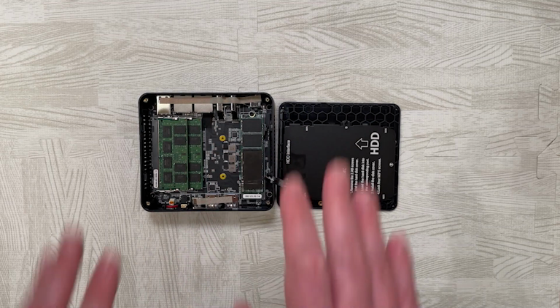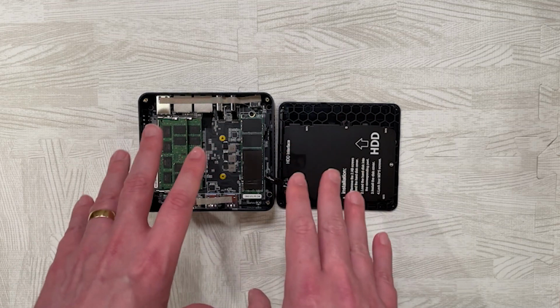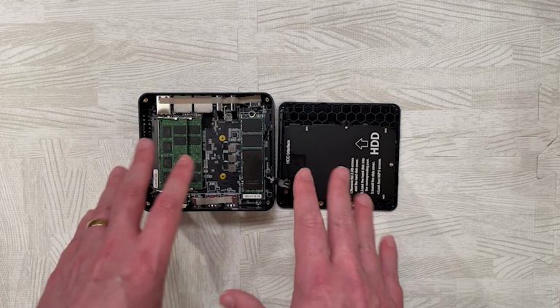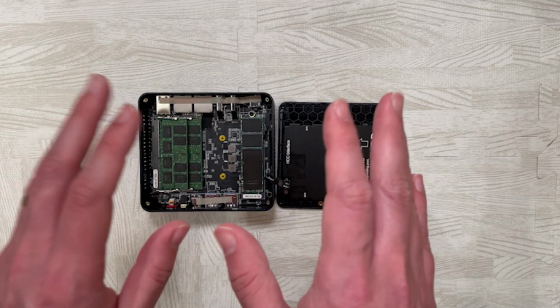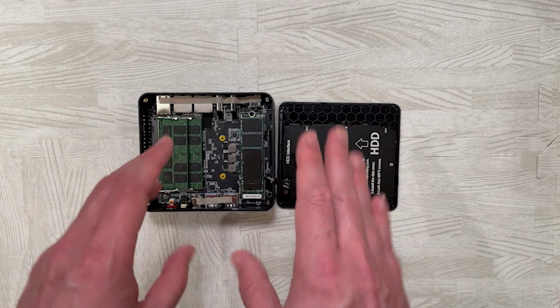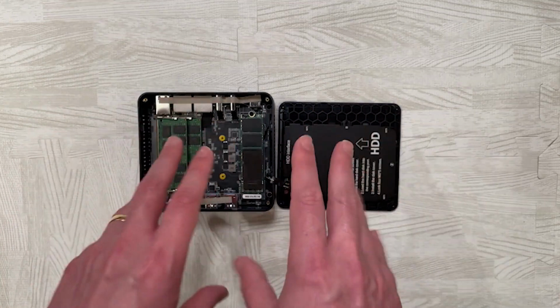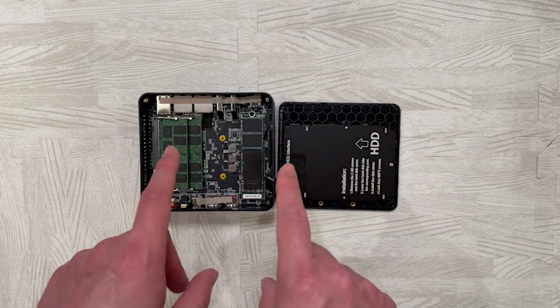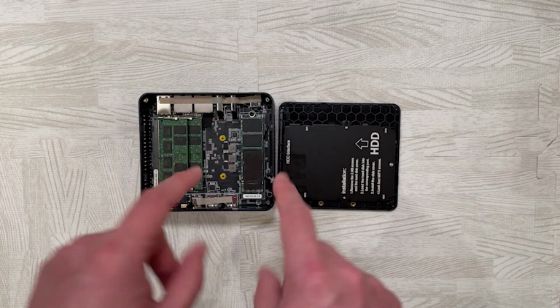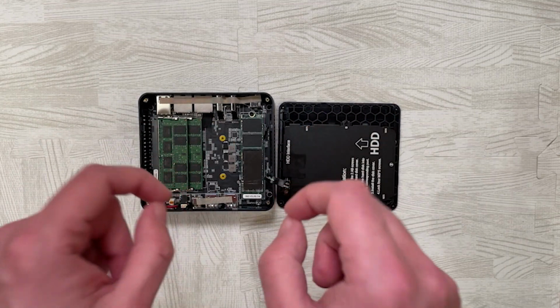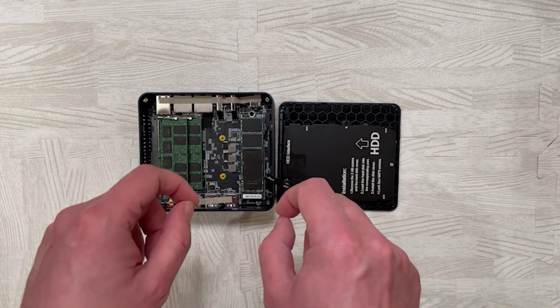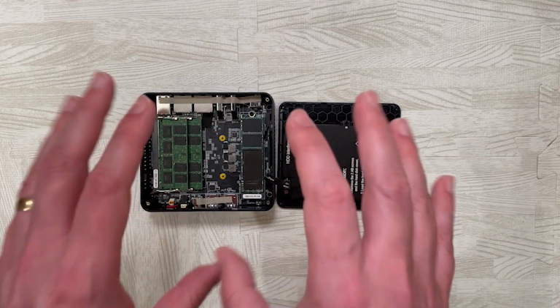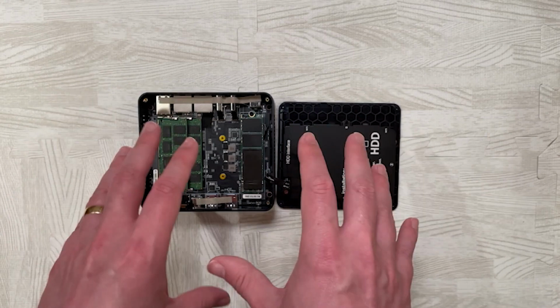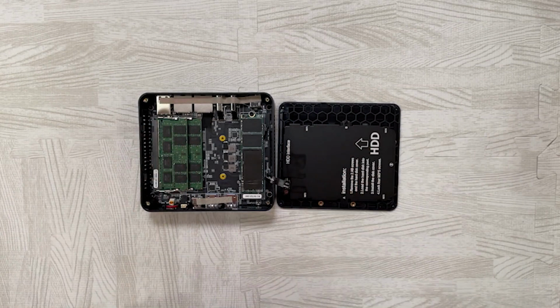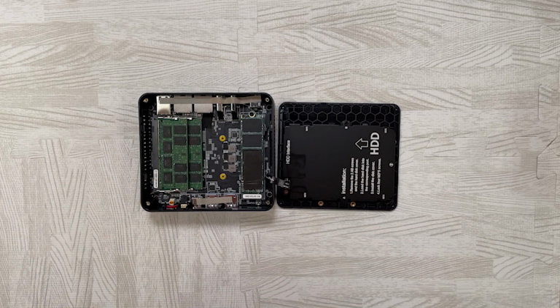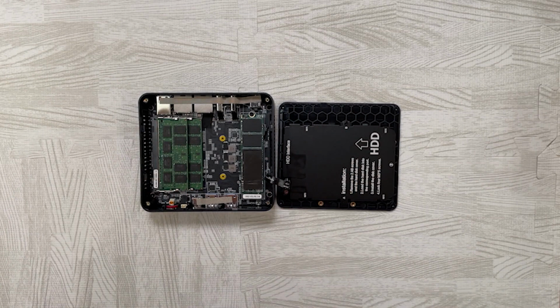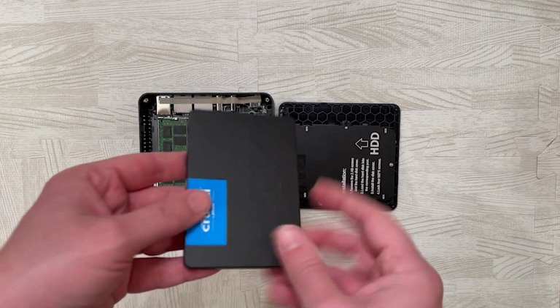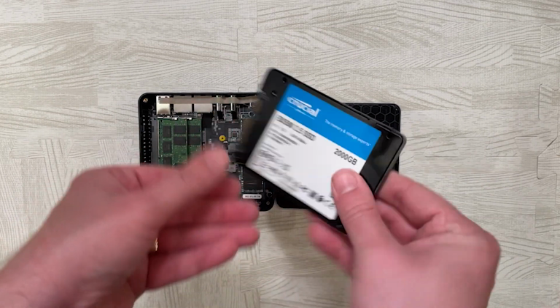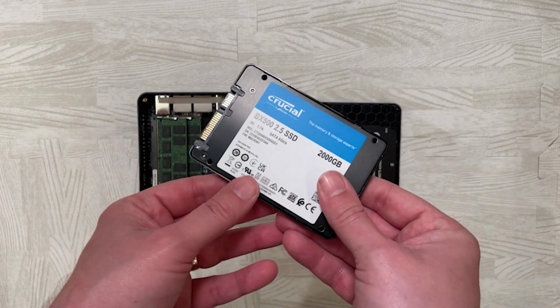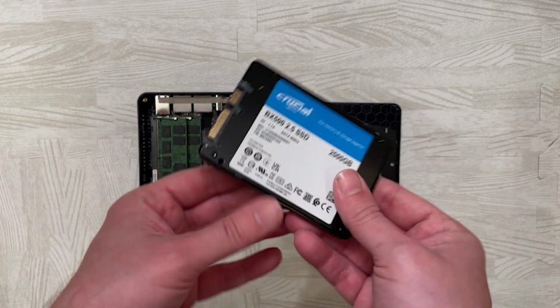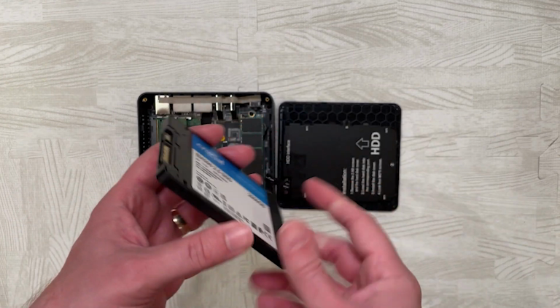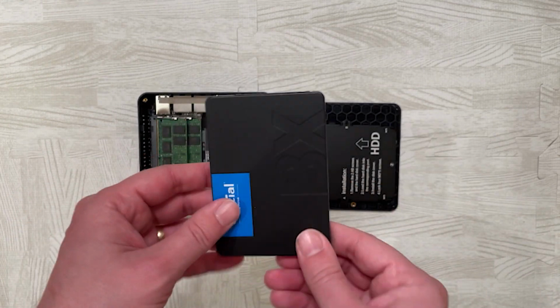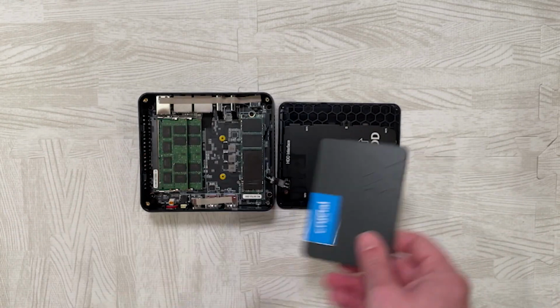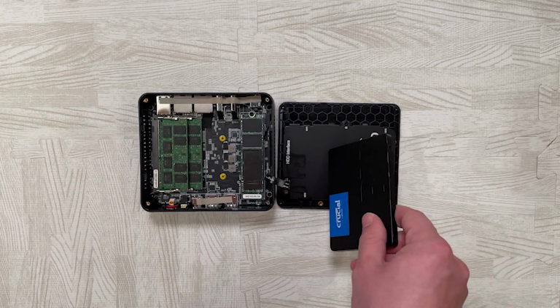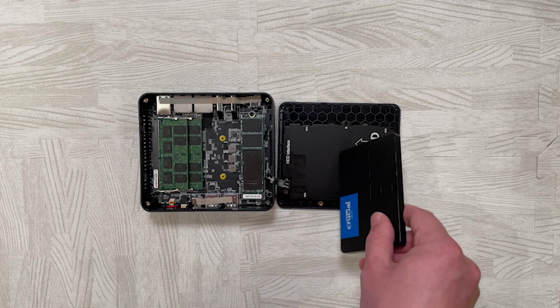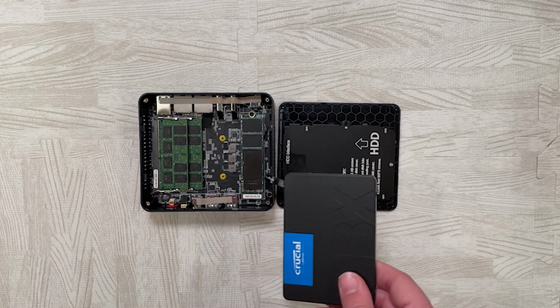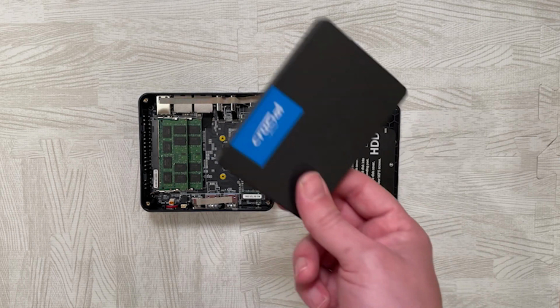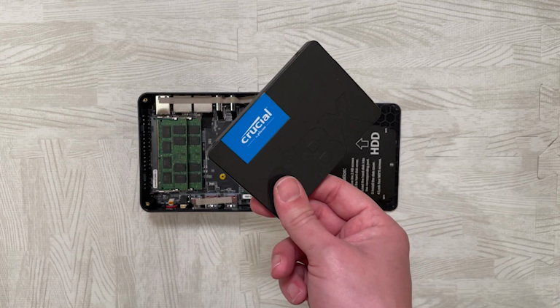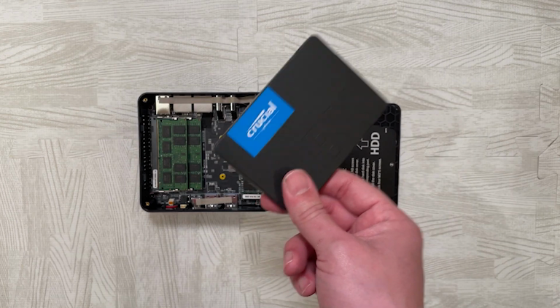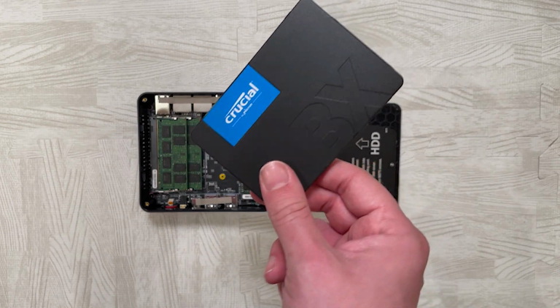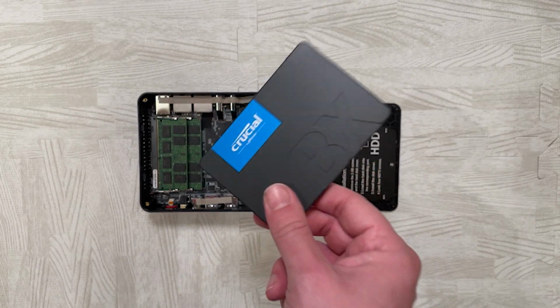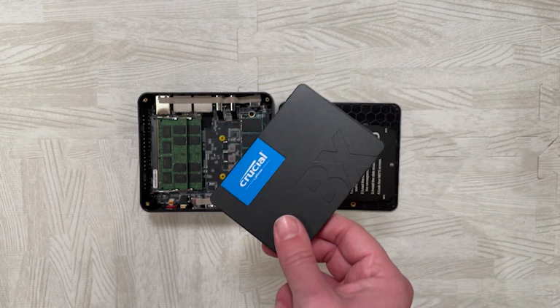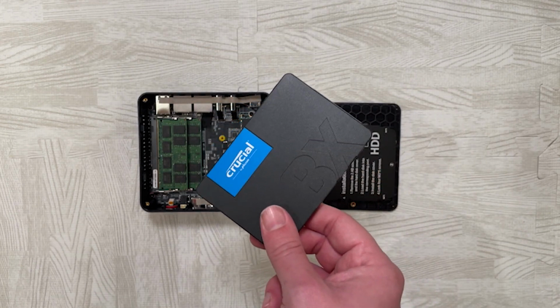However, for my needs — which is going to be as a Plex media server running Ubuntu — this should be more than sufficient. I also have a two-terabyte two-and-a-half-inch SSD which I'm going to install in the drive bay to store various movies and TV shows.